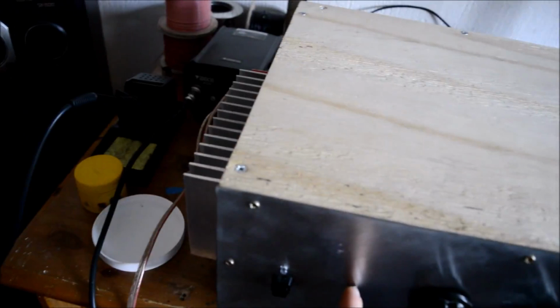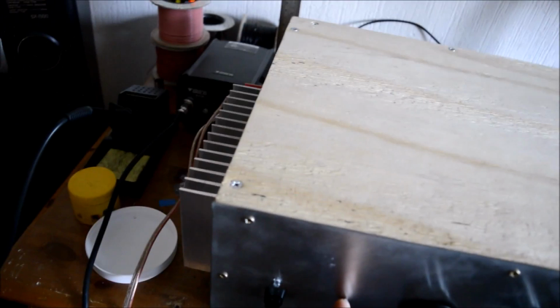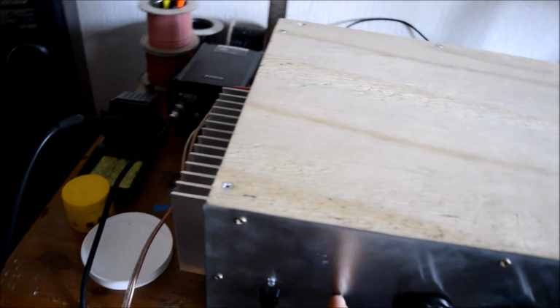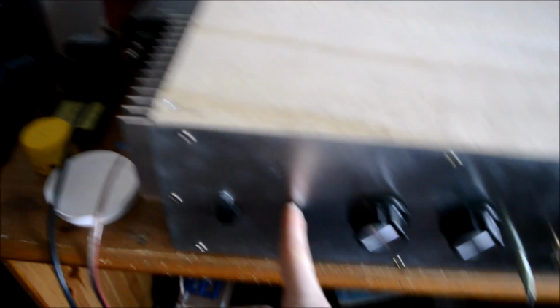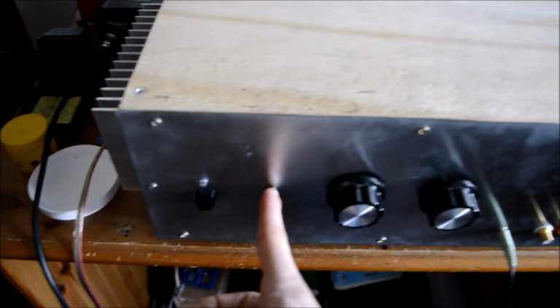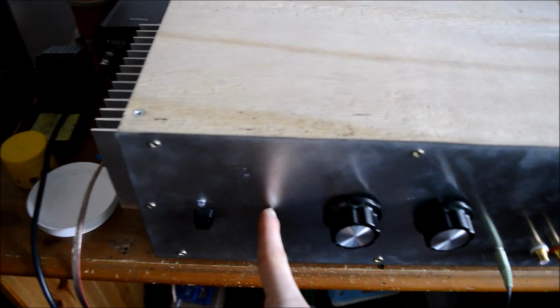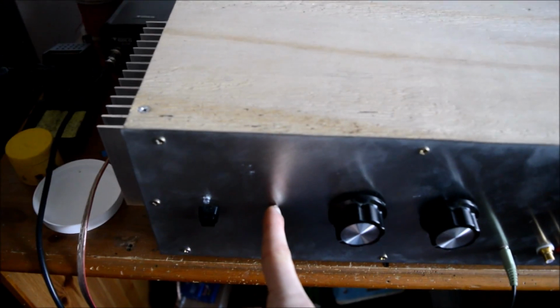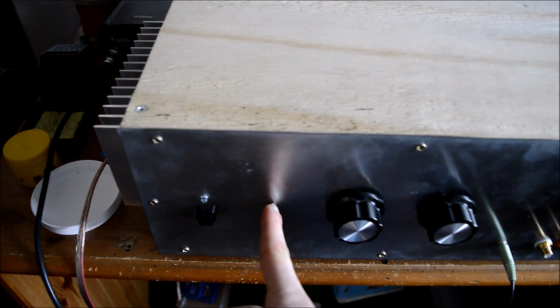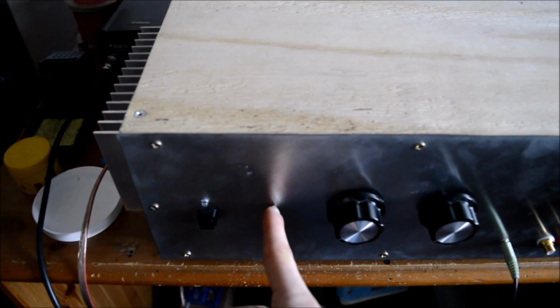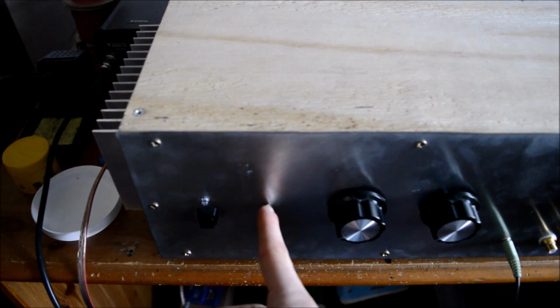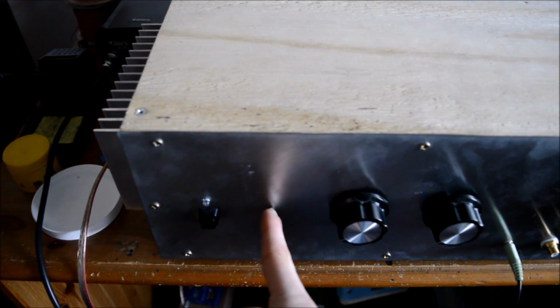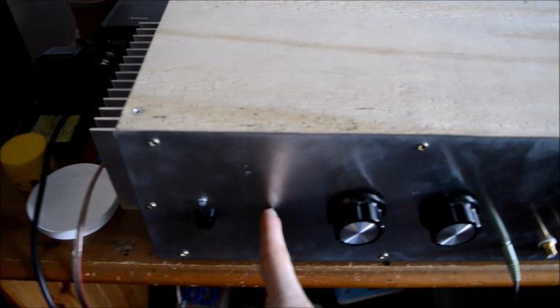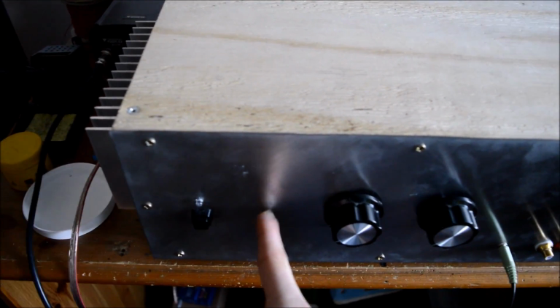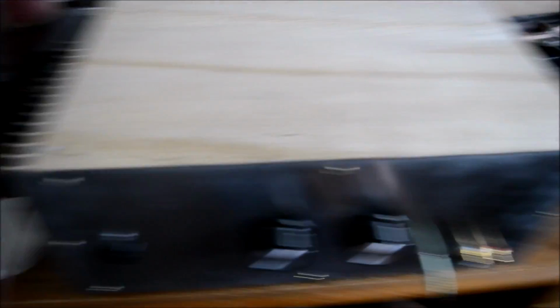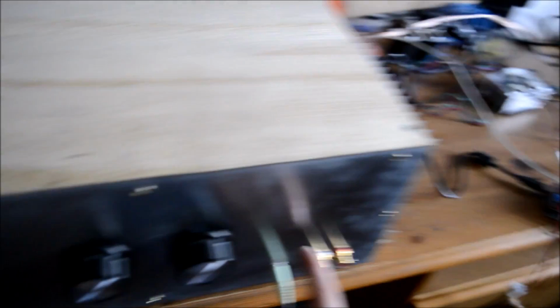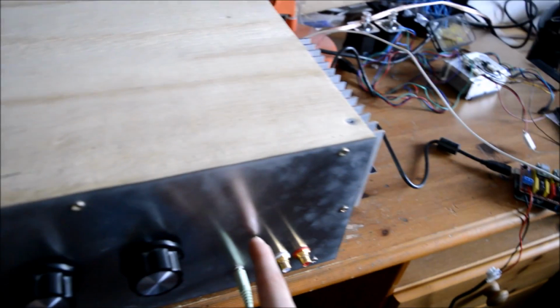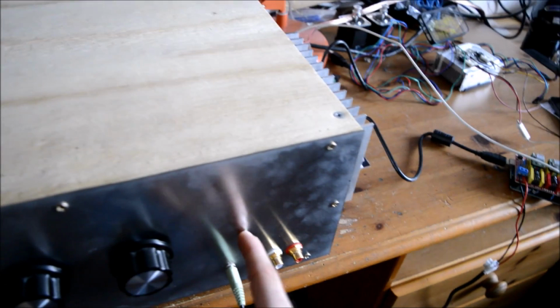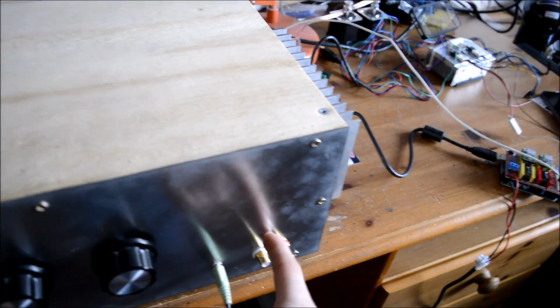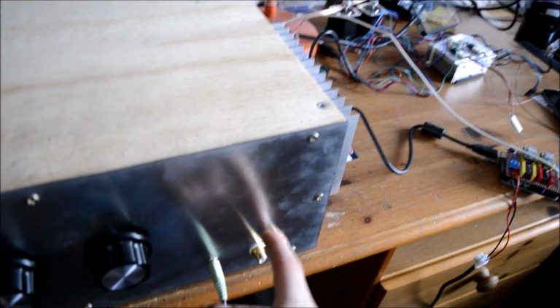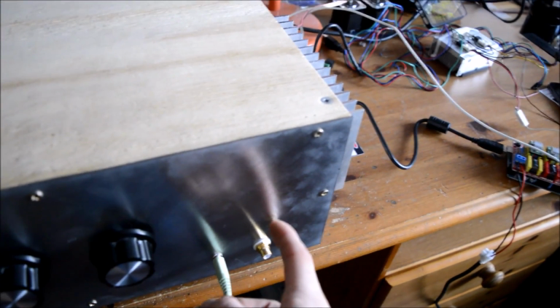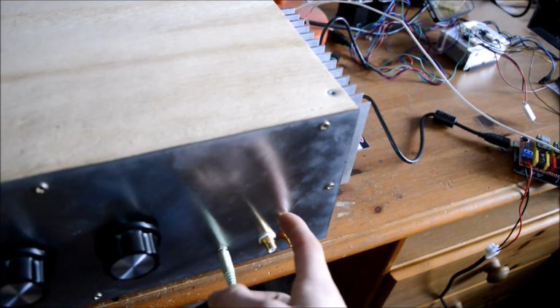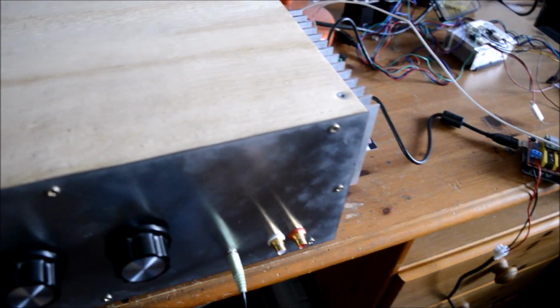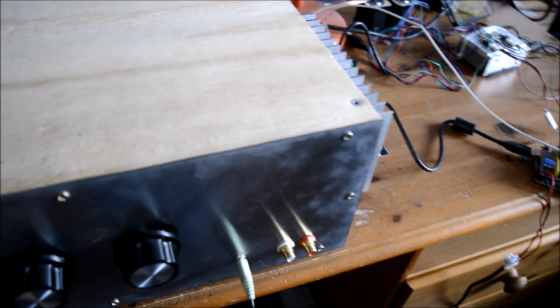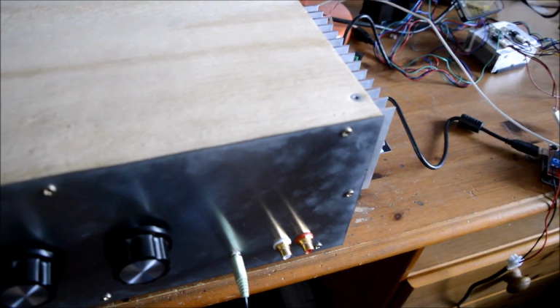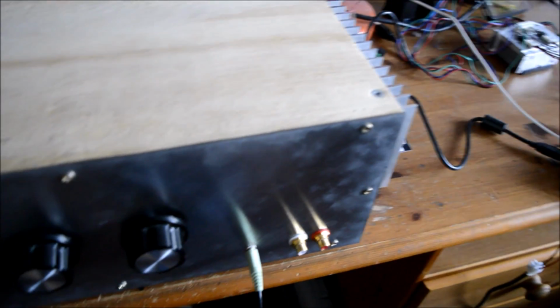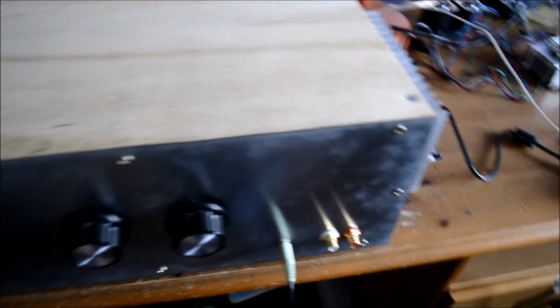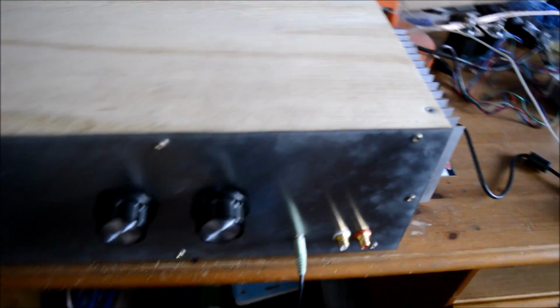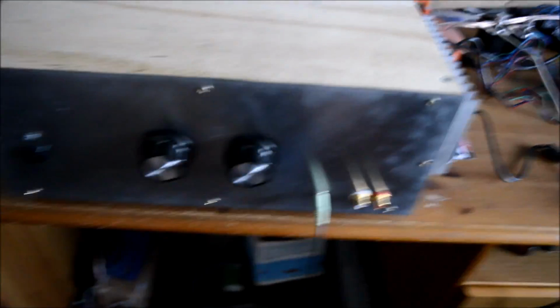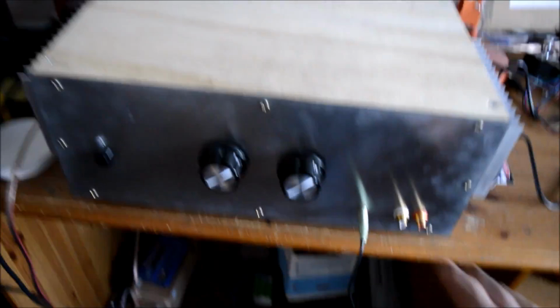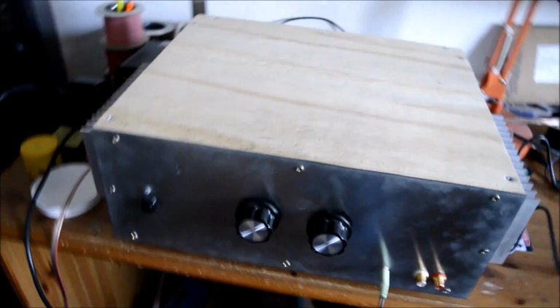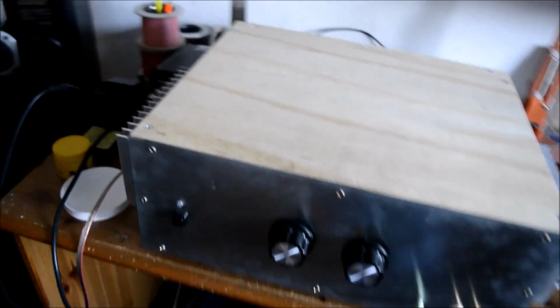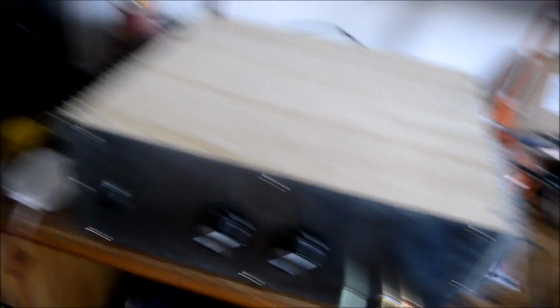I might put it there when I do mount it, or over here next to the inputs.